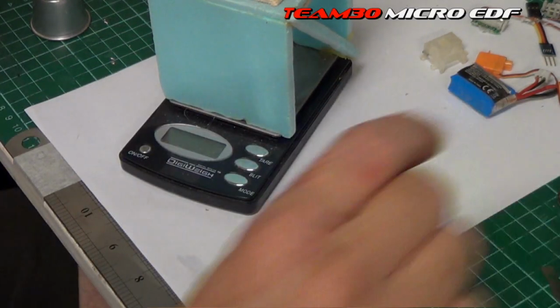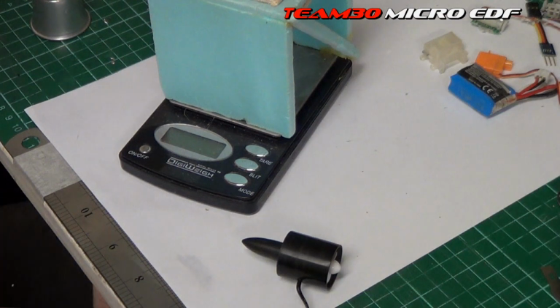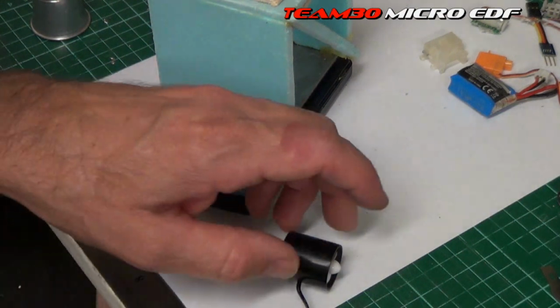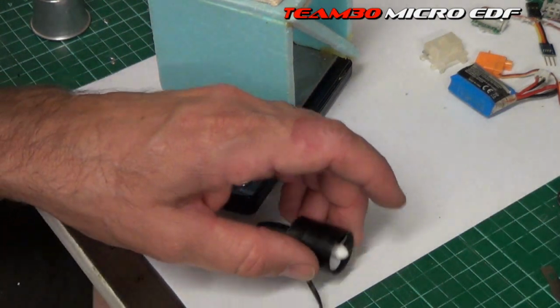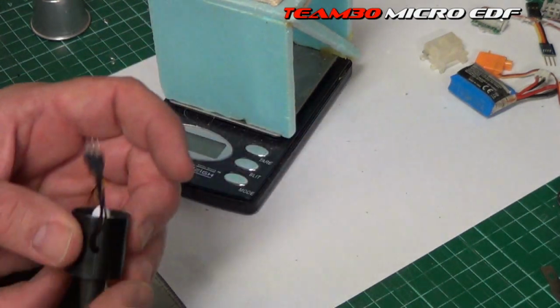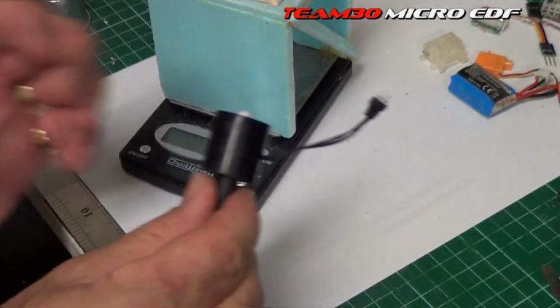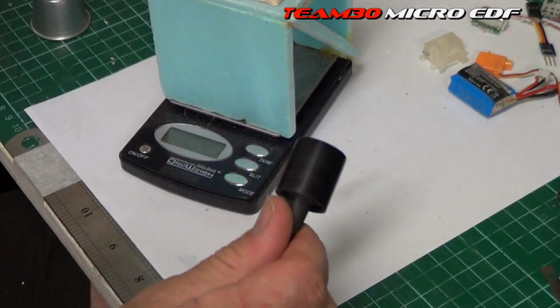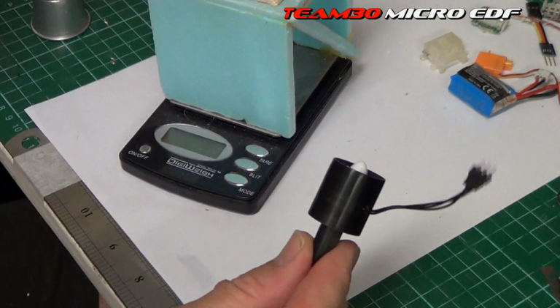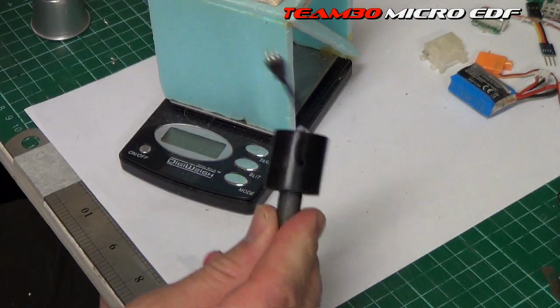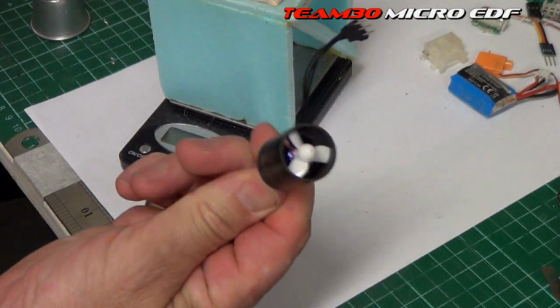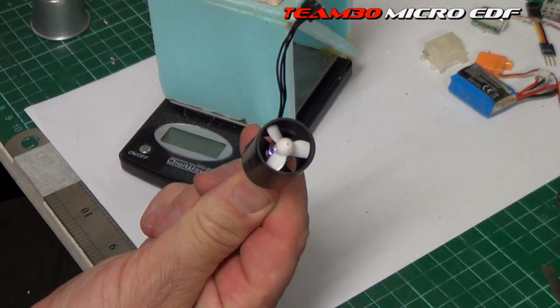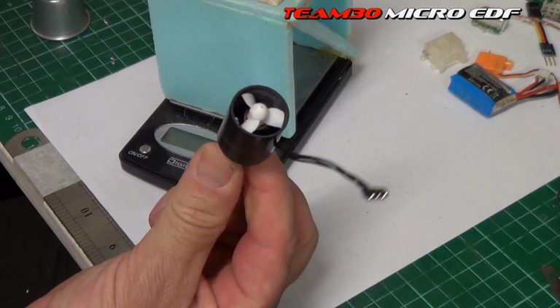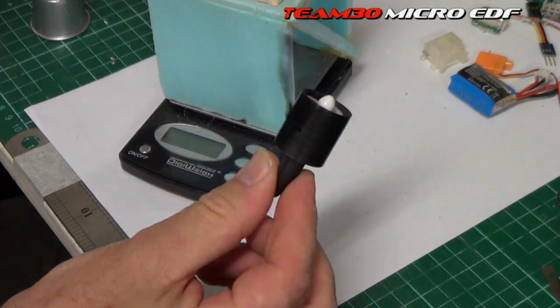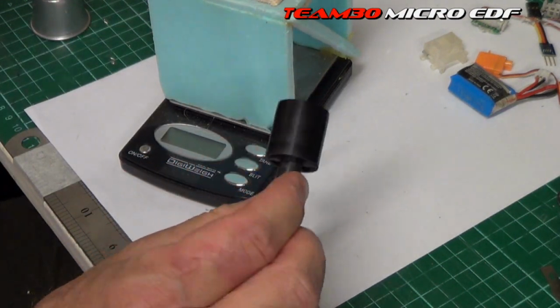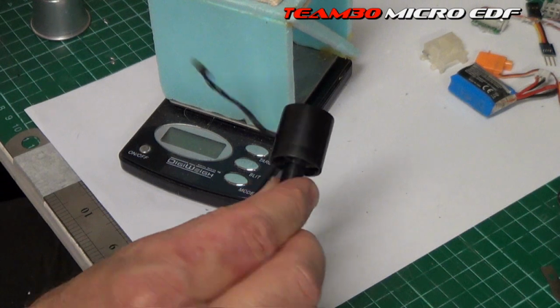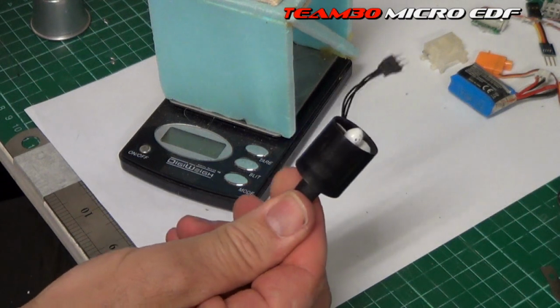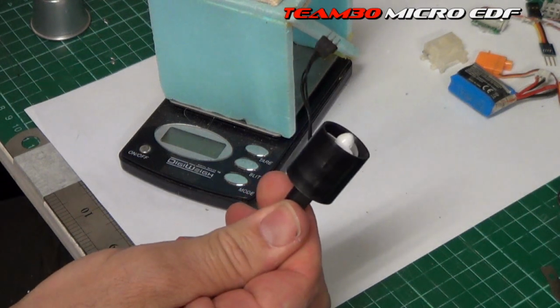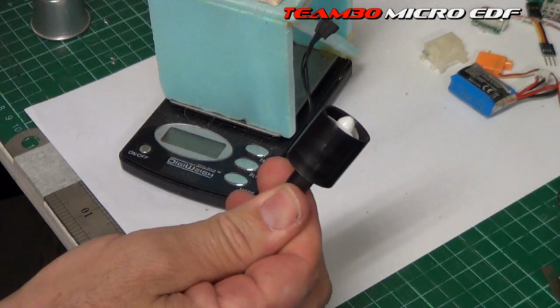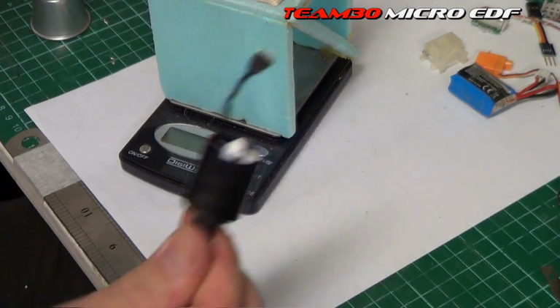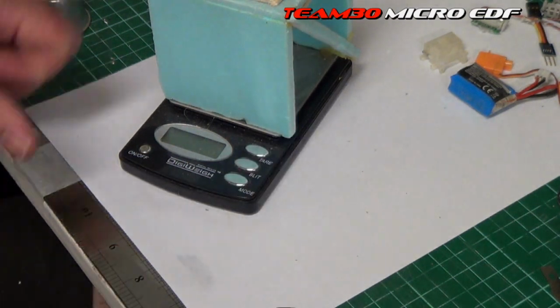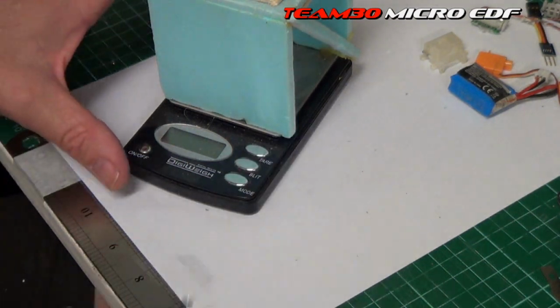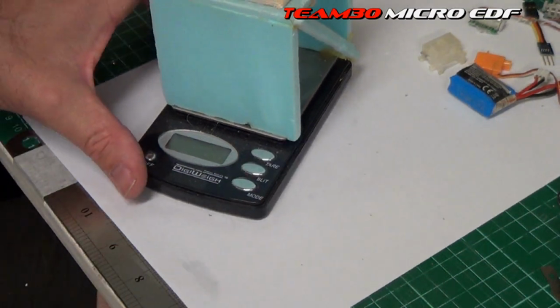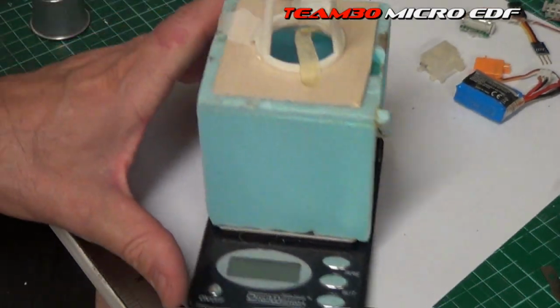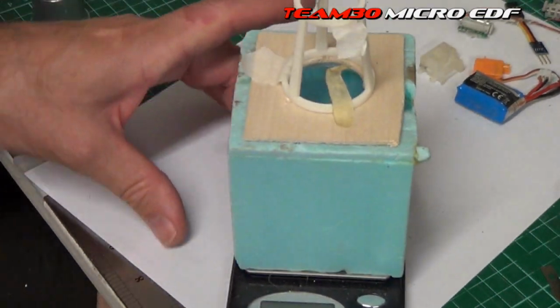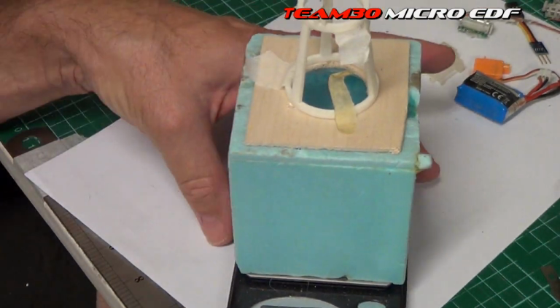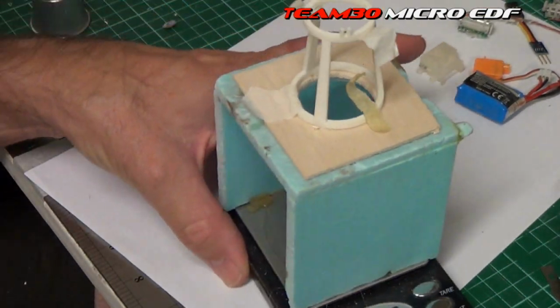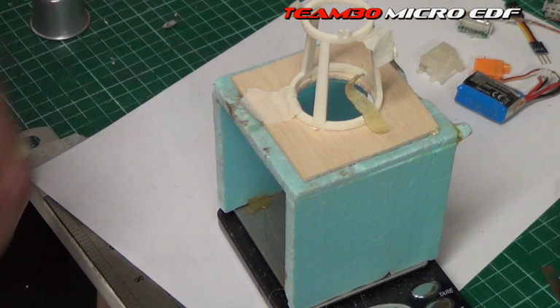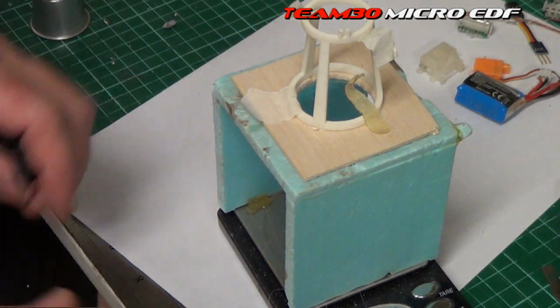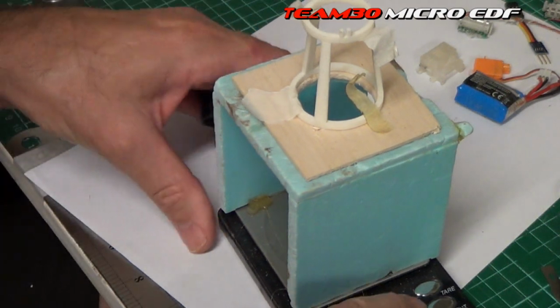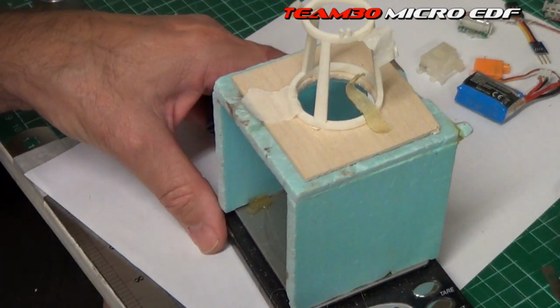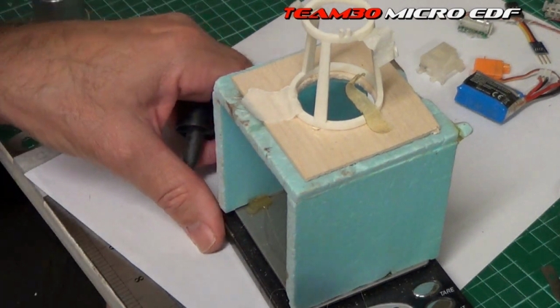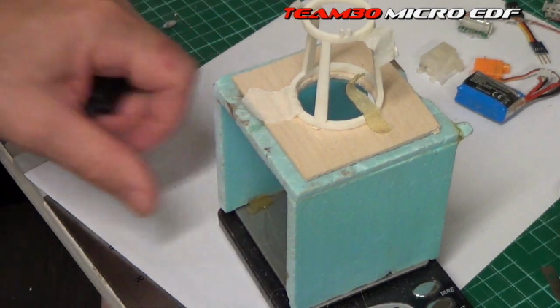A couple of questions I got asked when showing the 20mm EDF I've been working on. One, how do I measure it? That's this thing here — I've got a tiny 50g scale.